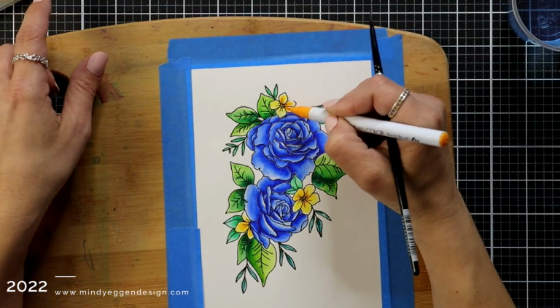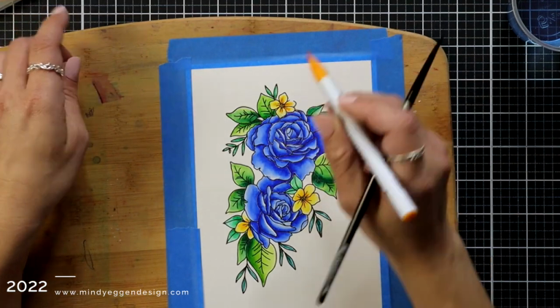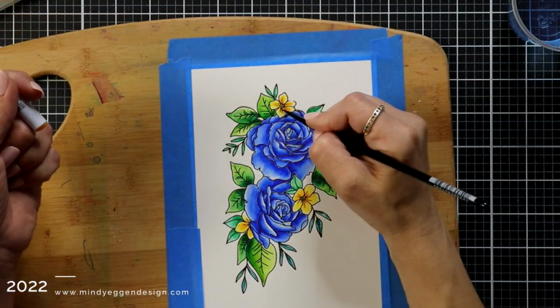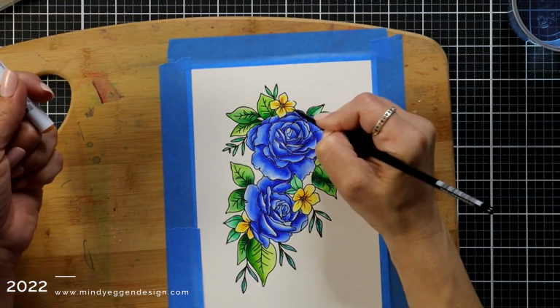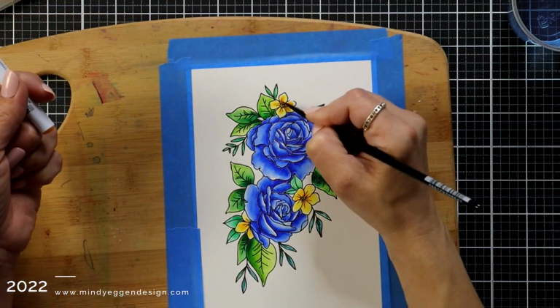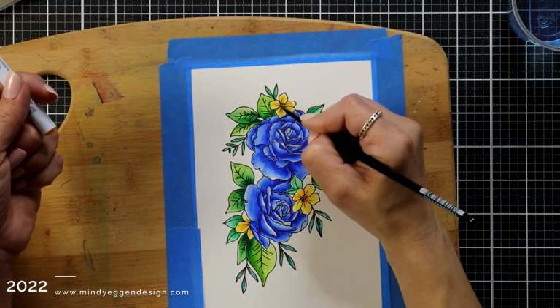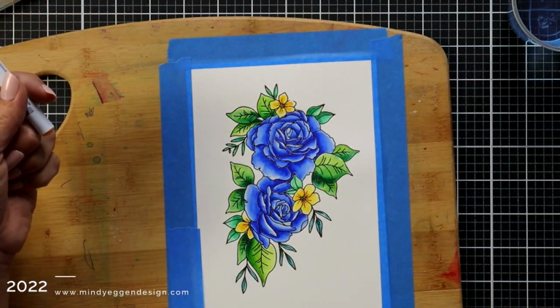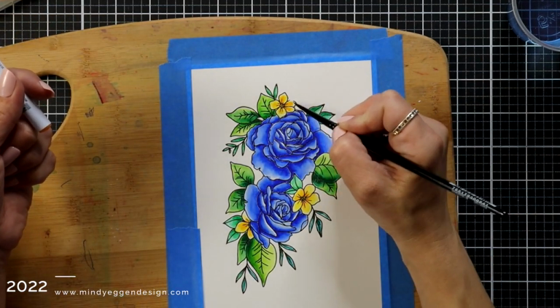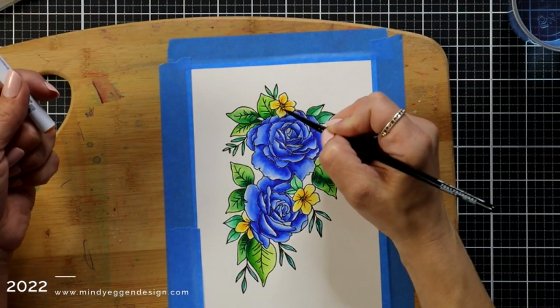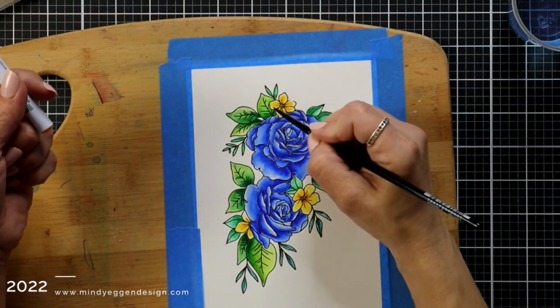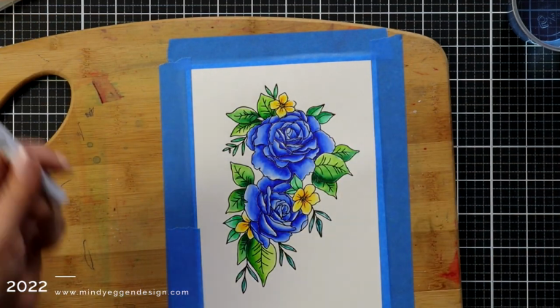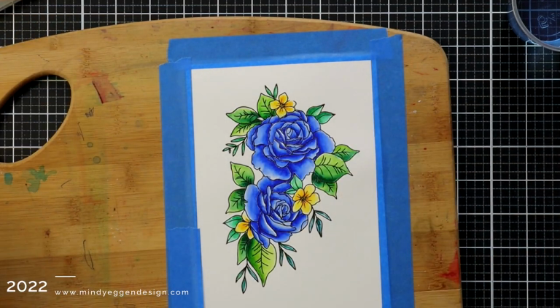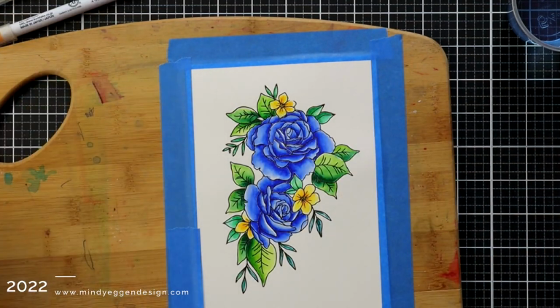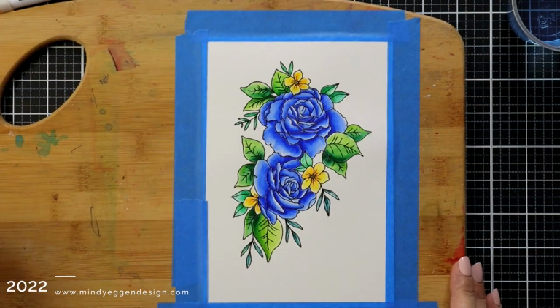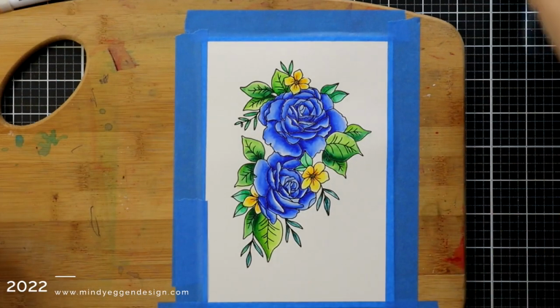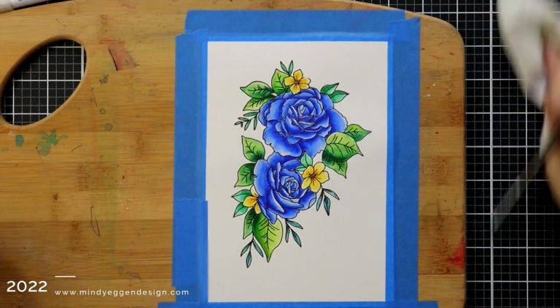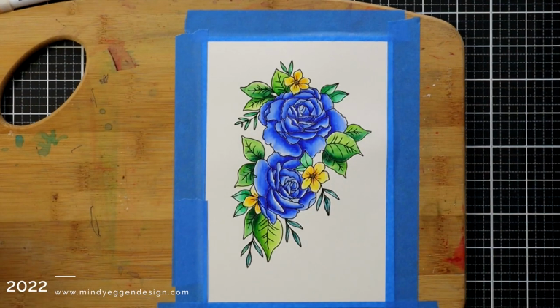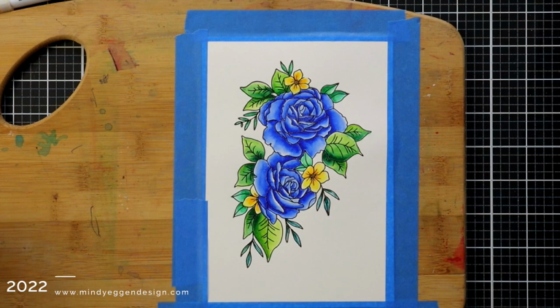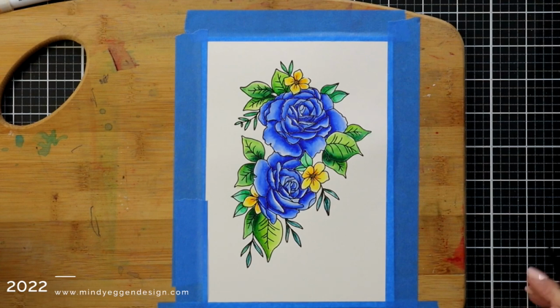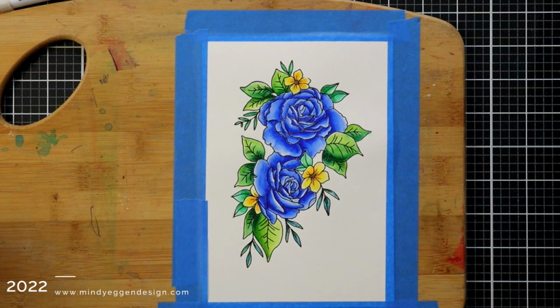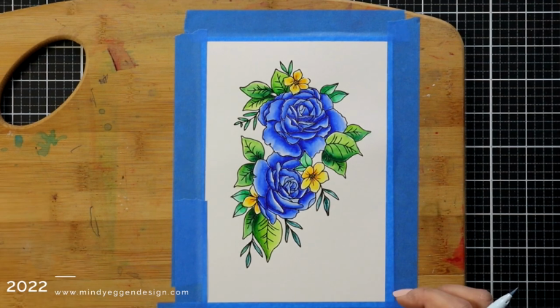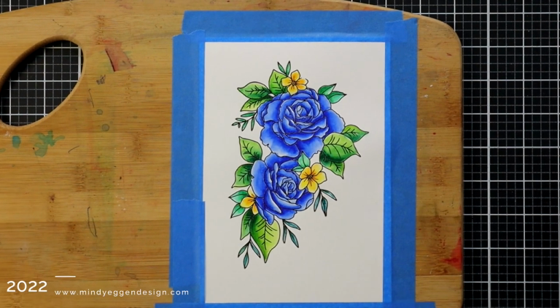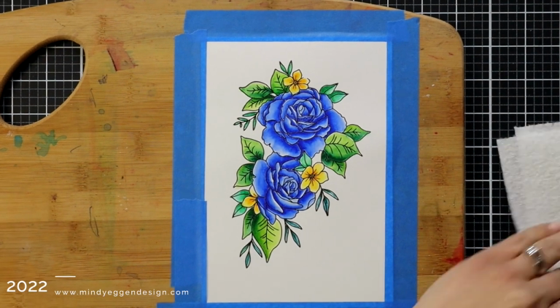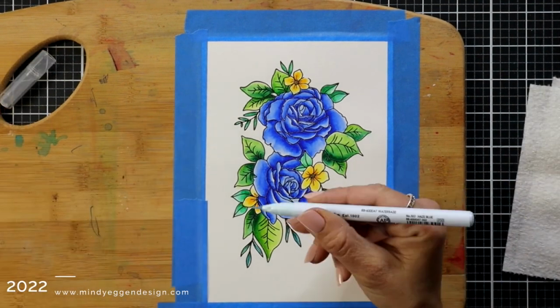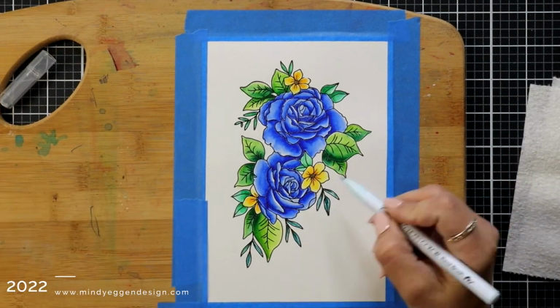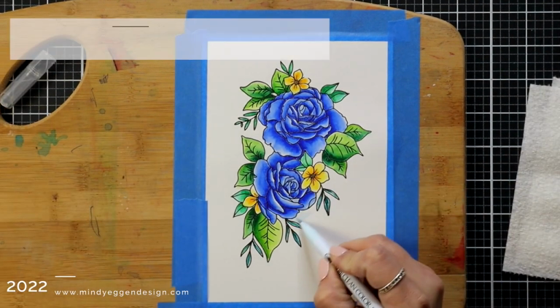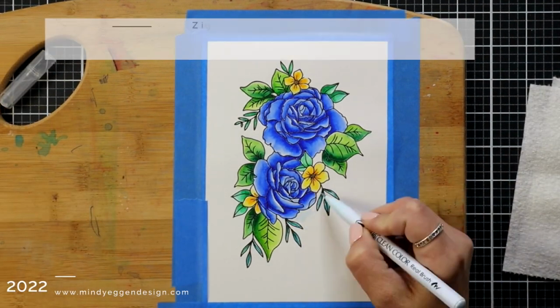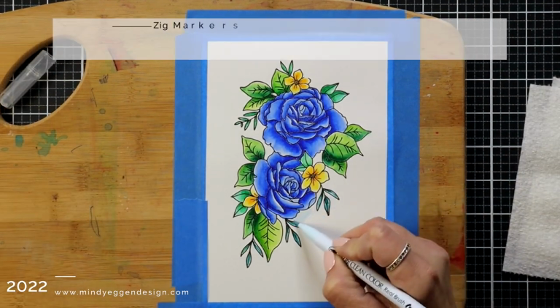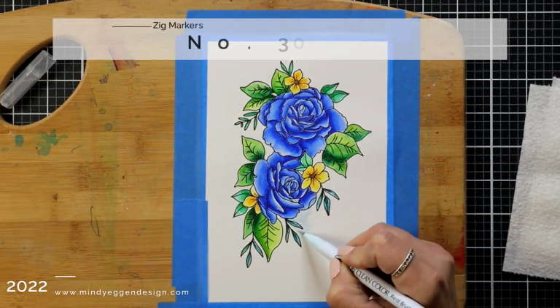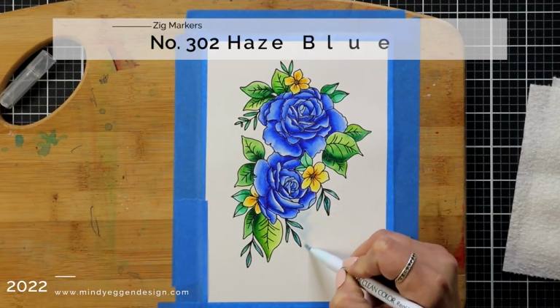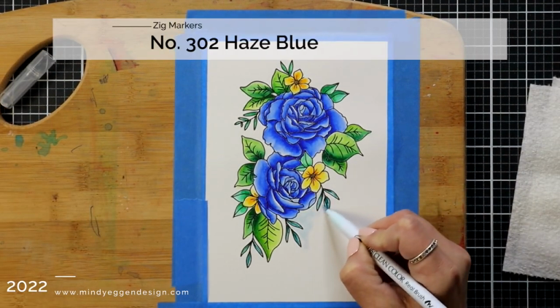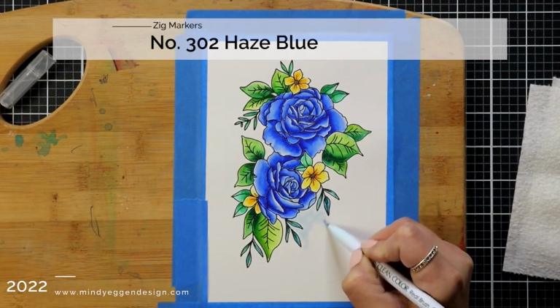I moved on to coloring the smaller flowers in yellow. I used a 050 yellow and a 052 bright yellow.